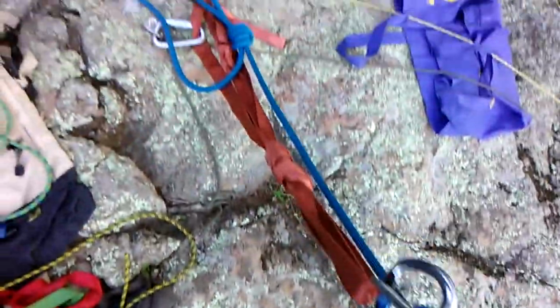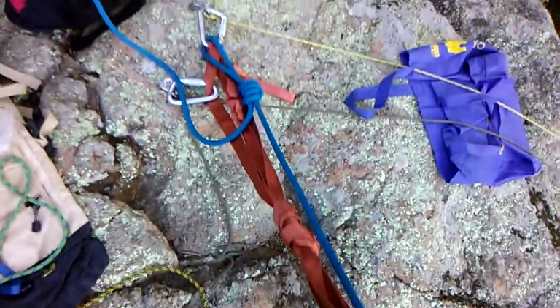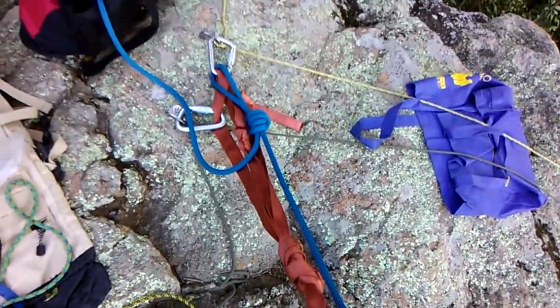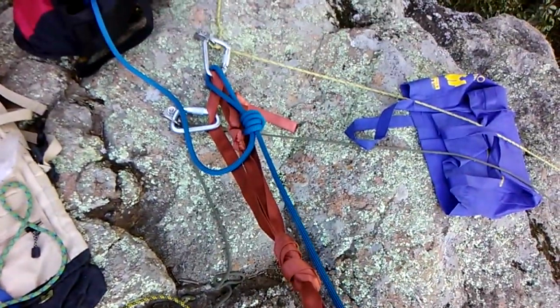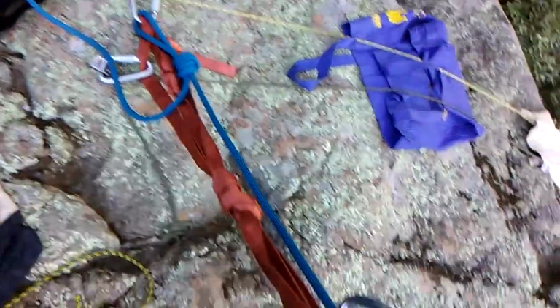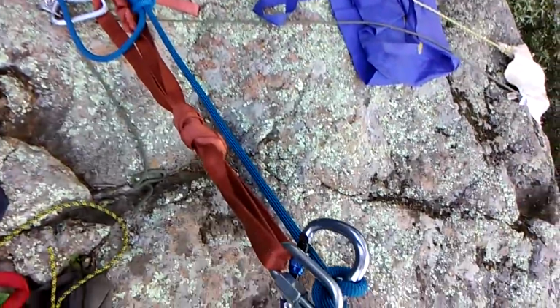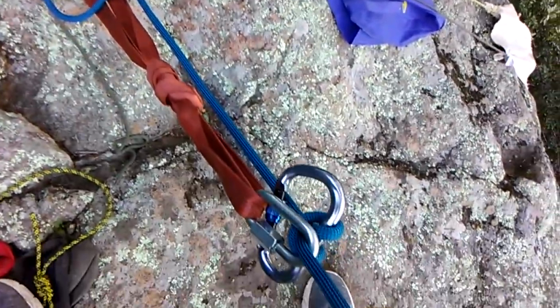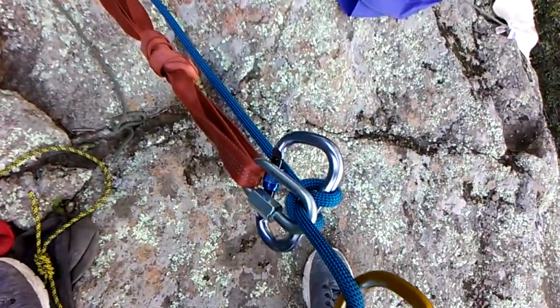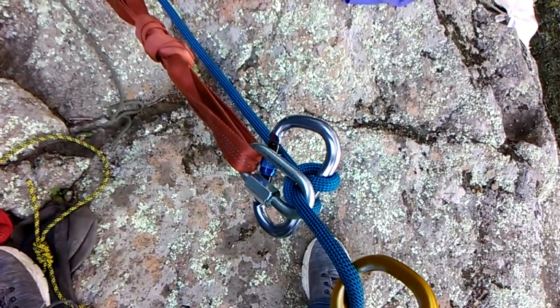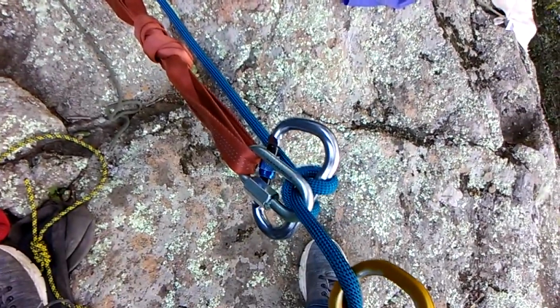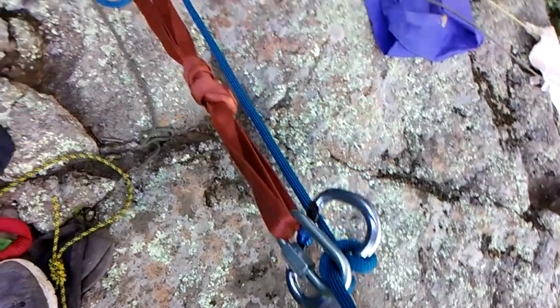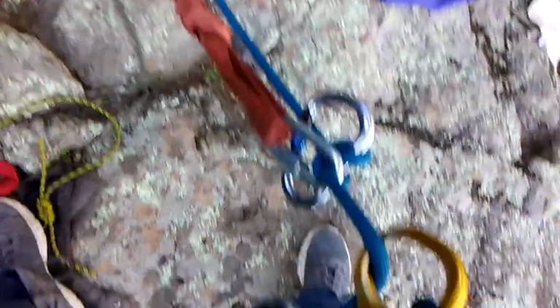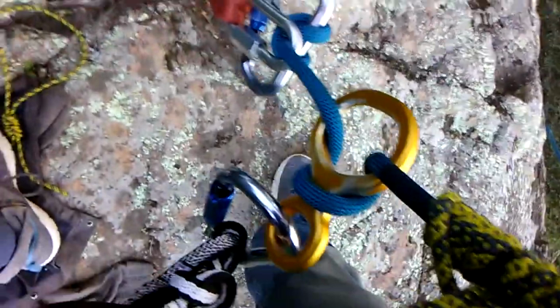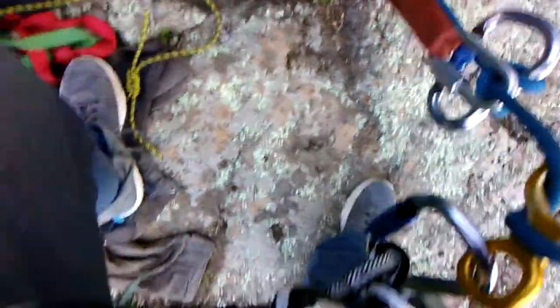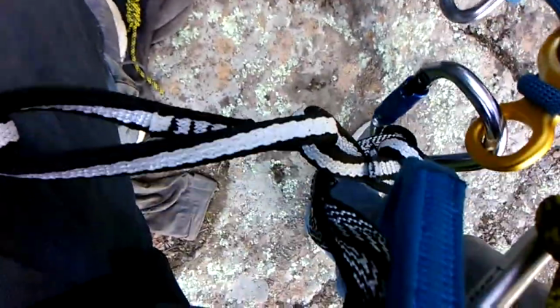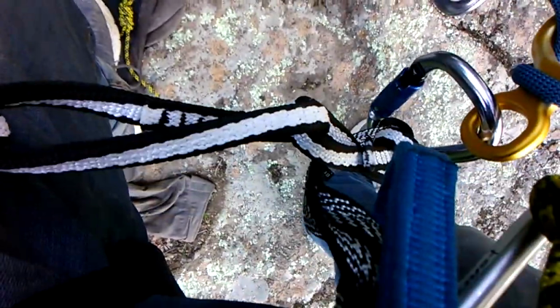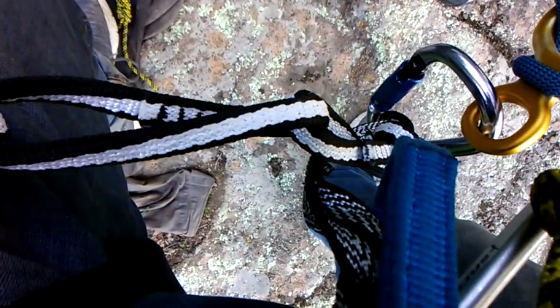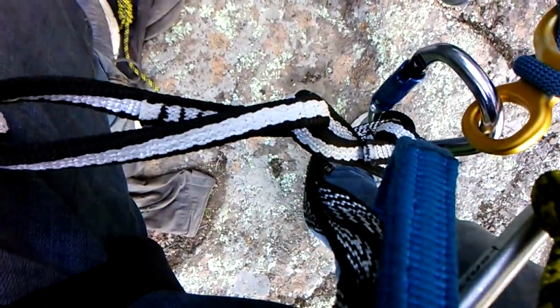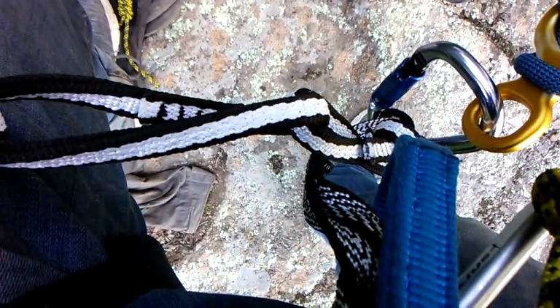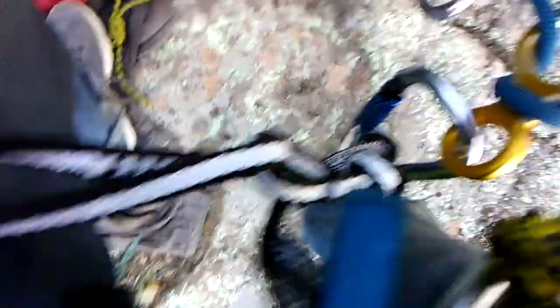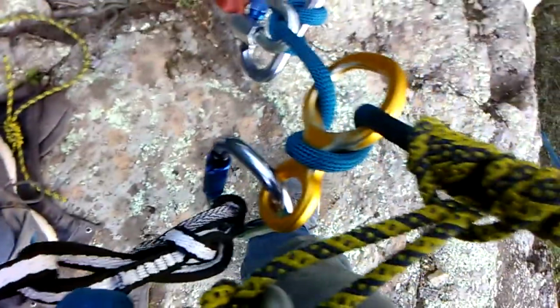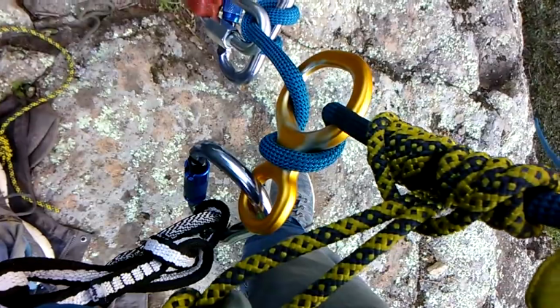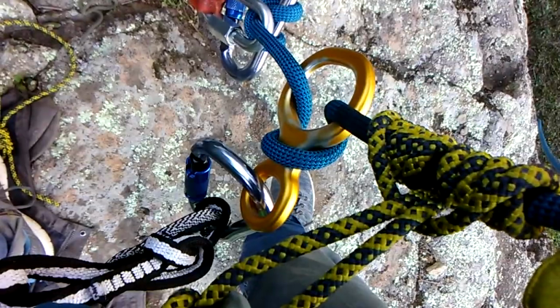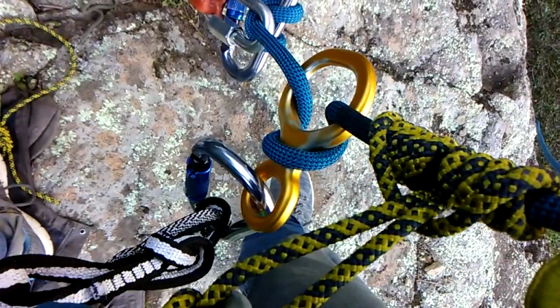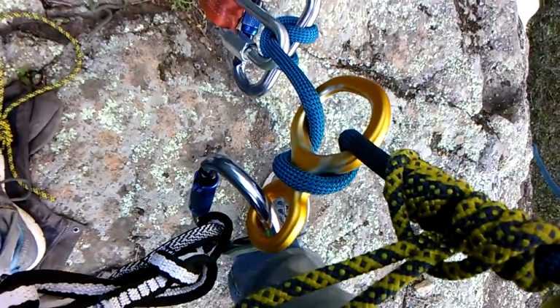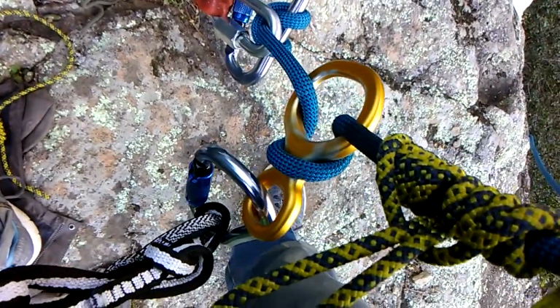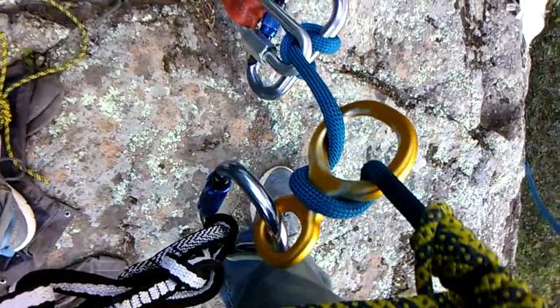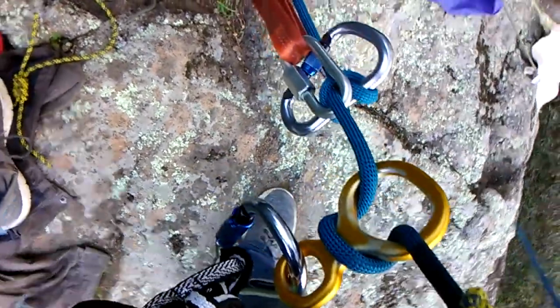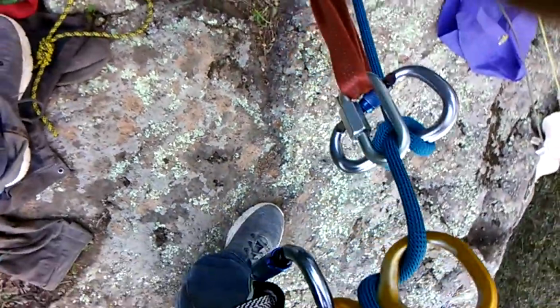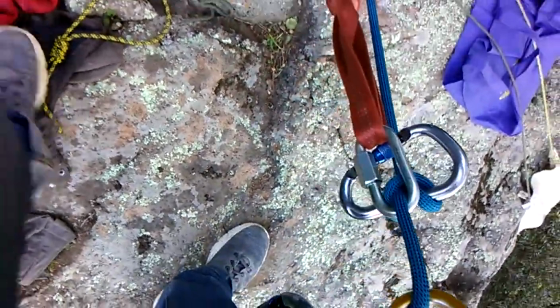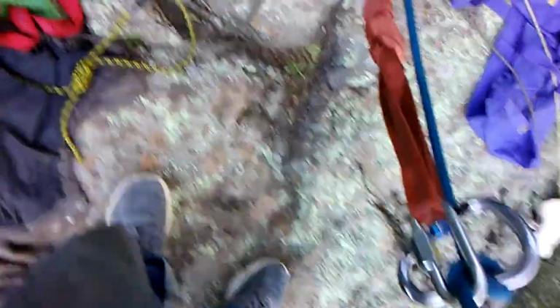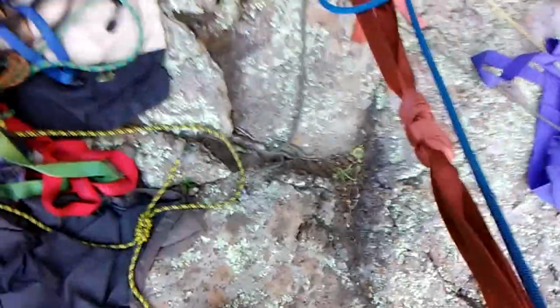This is a Single Rope Beaner Block with Pail, Metolius PSA 22 Personal Anchor System and a Prusik Knot Backup. Let's try this again.